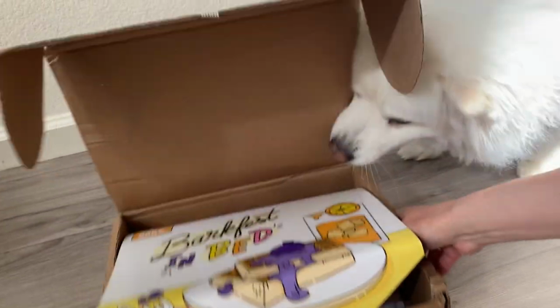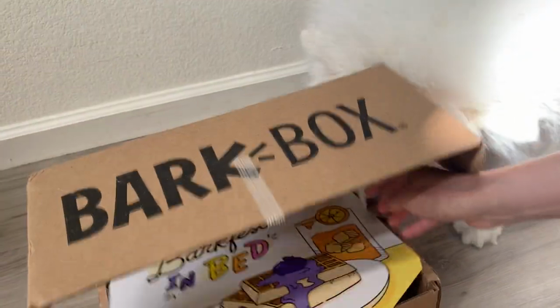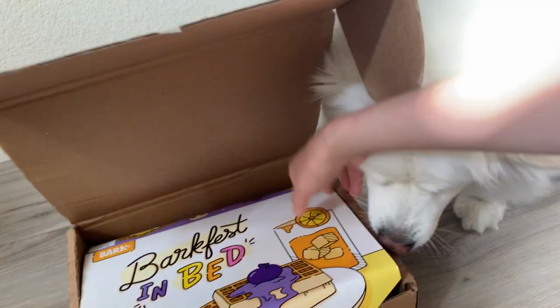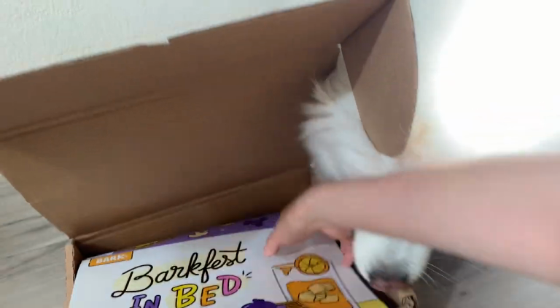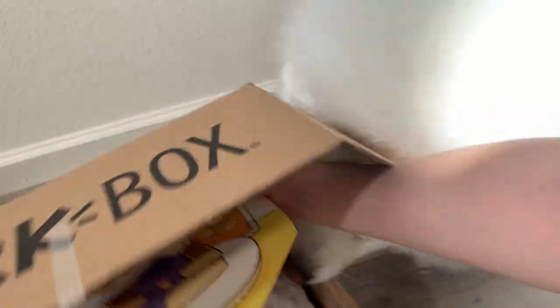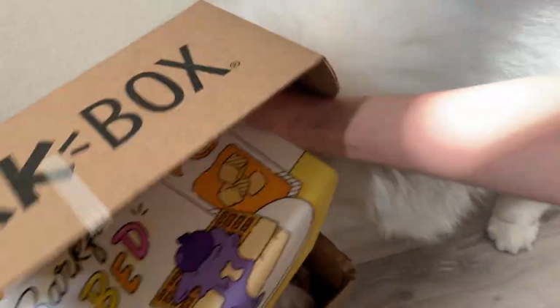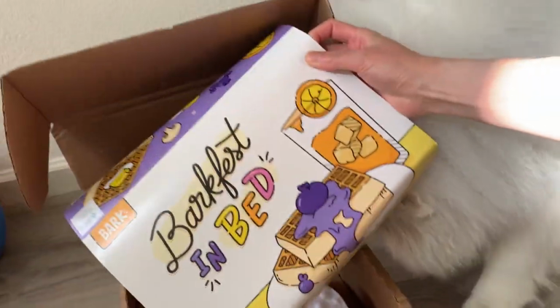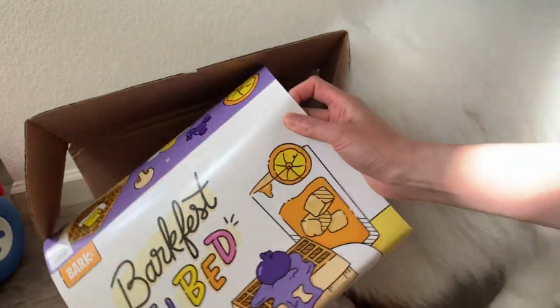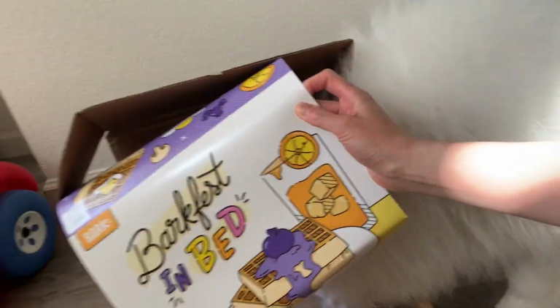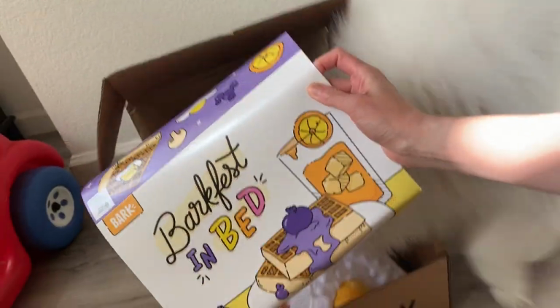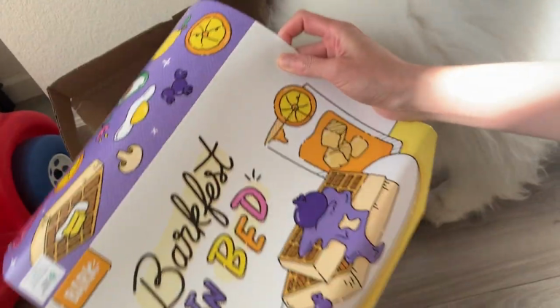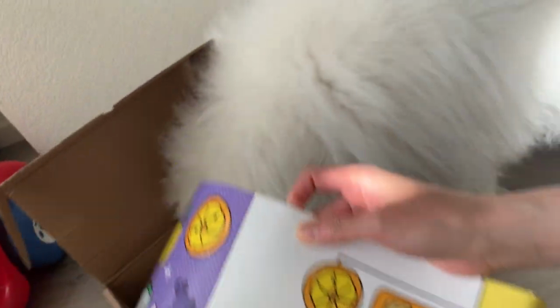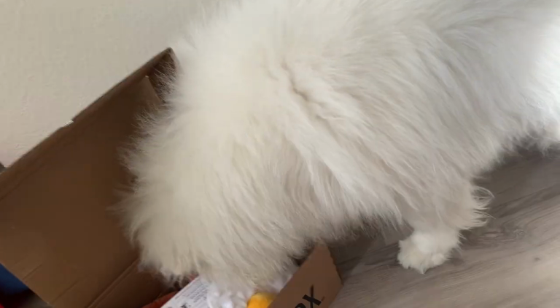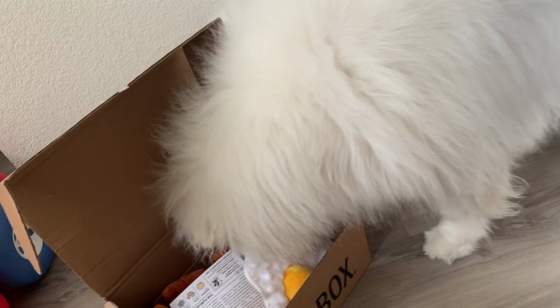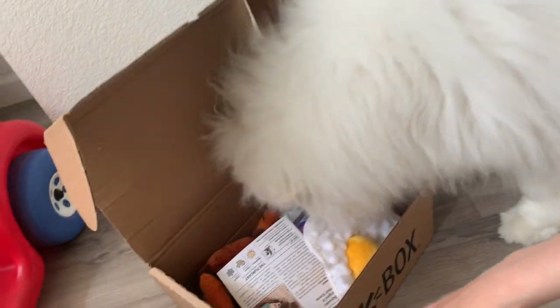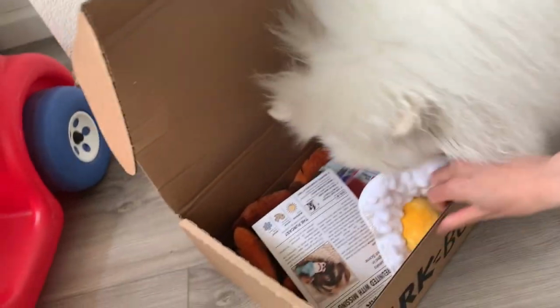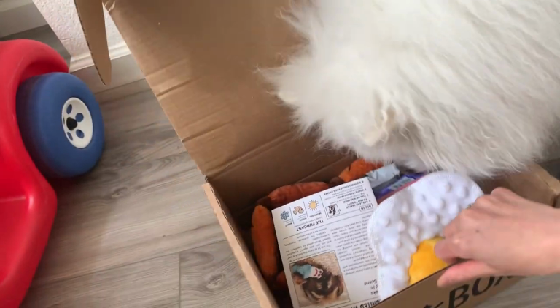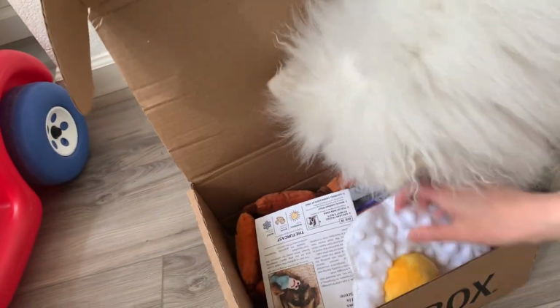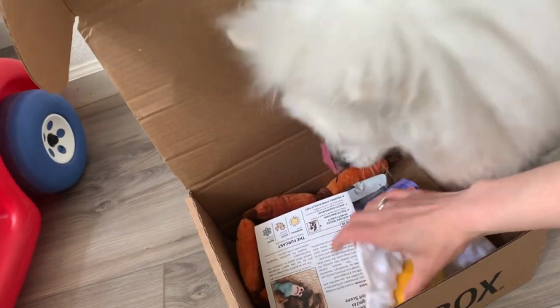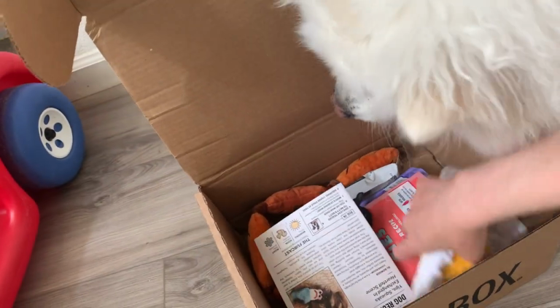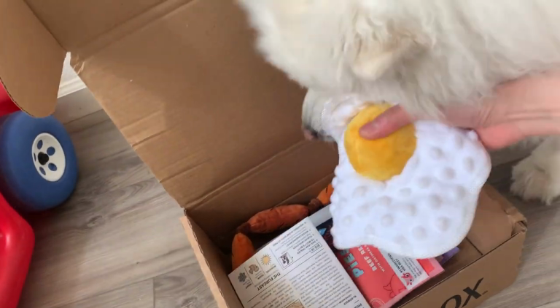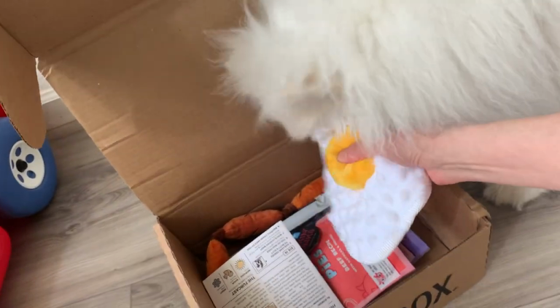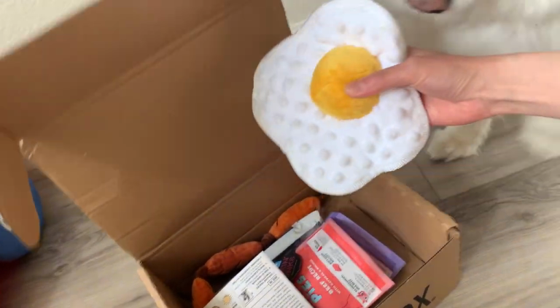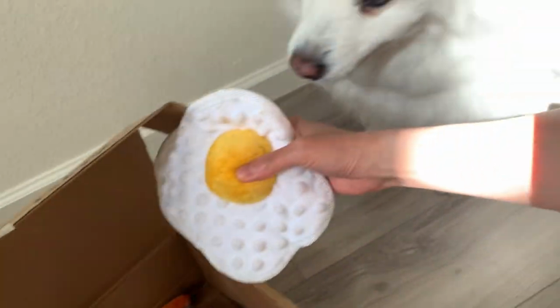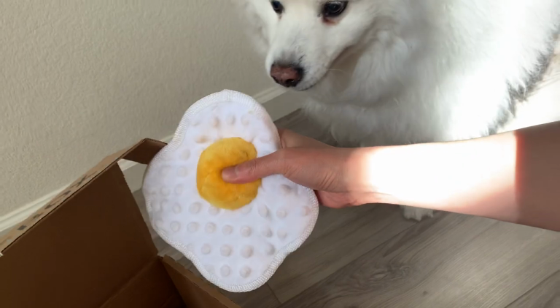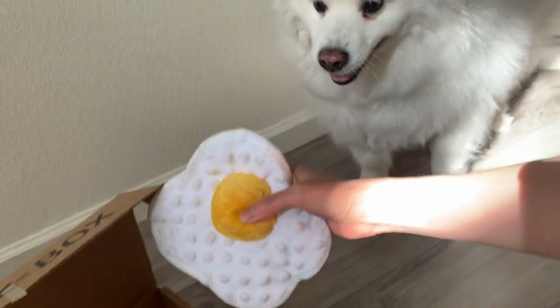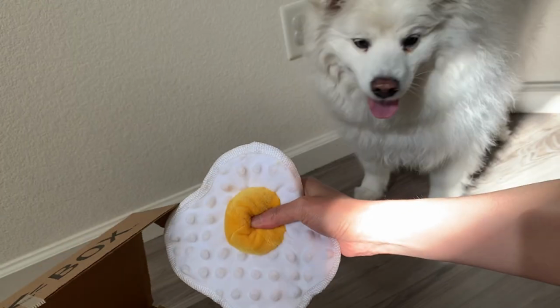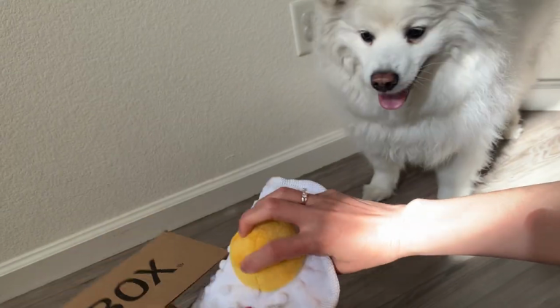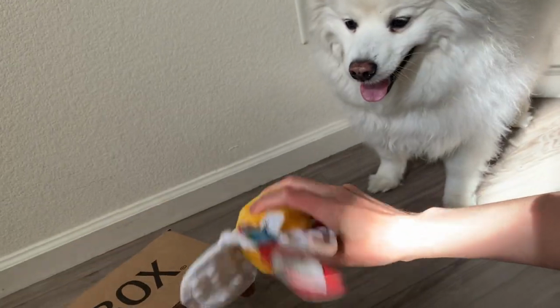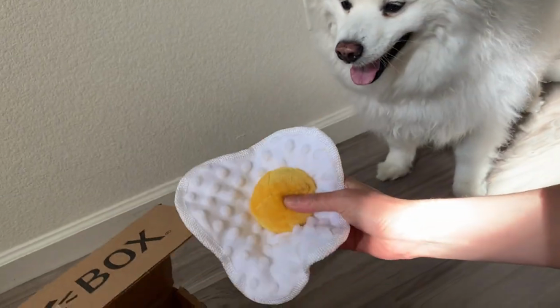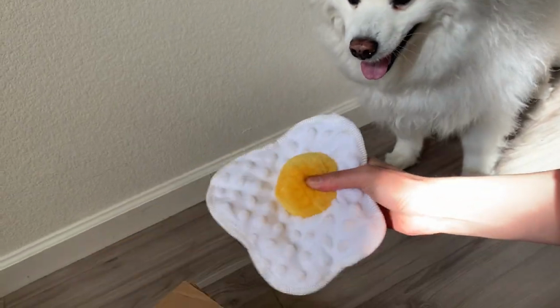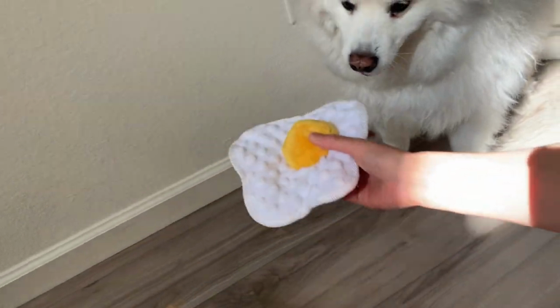Mooncake's really excited so she really wants this. I'll give her this BarkFest in bed. She's grabbed that and ran off with it, but it looks like it's a bed. Oh, she's an egg — it is an egg. It's a squishy egg.